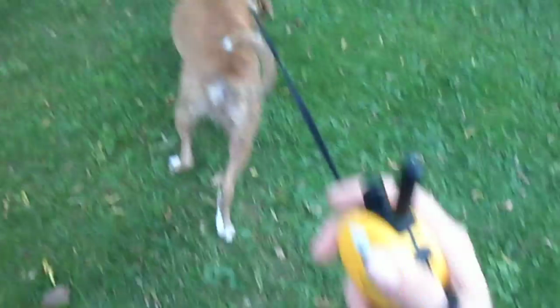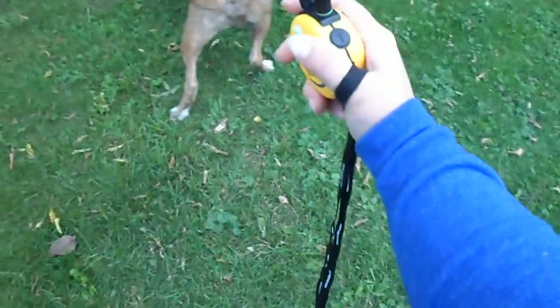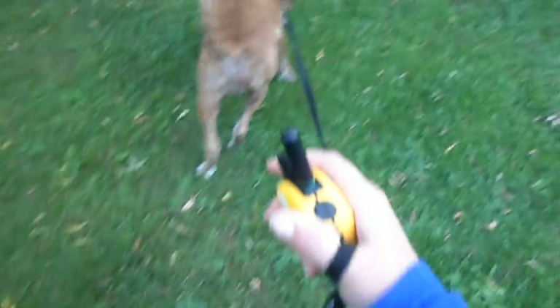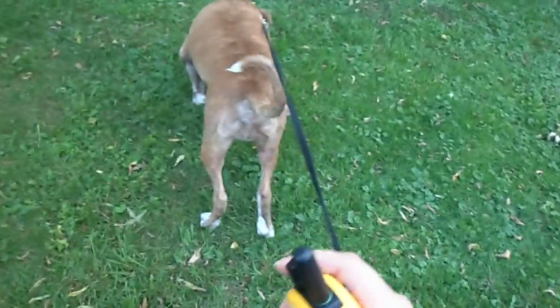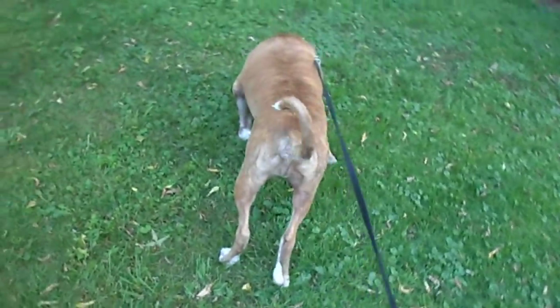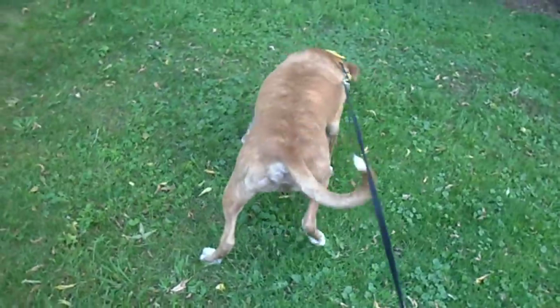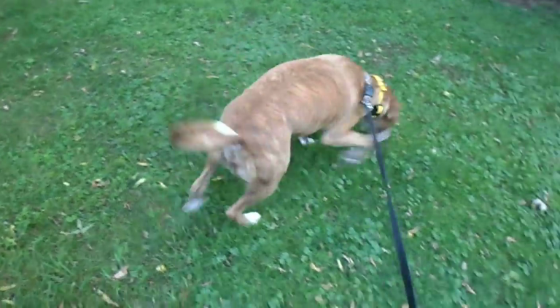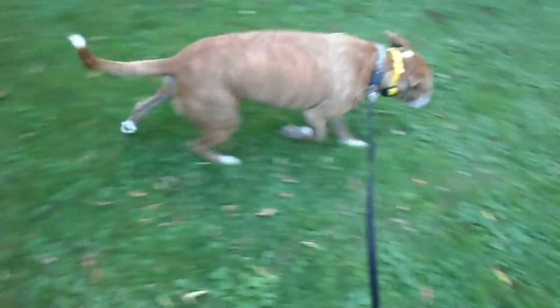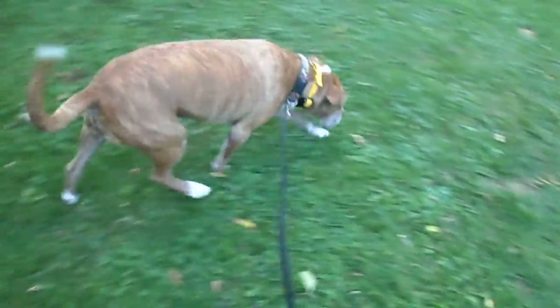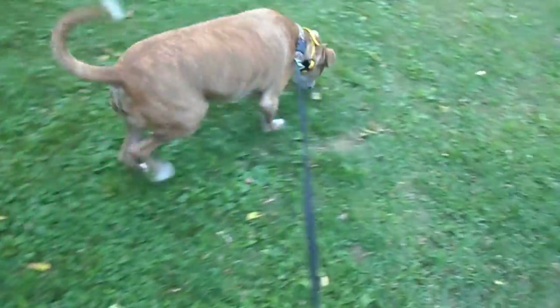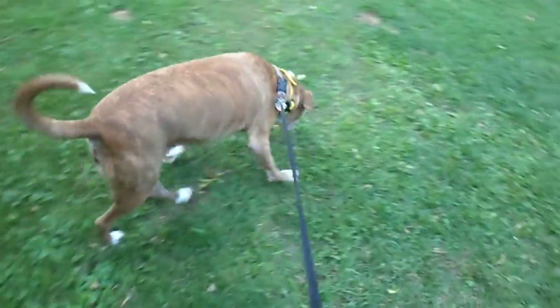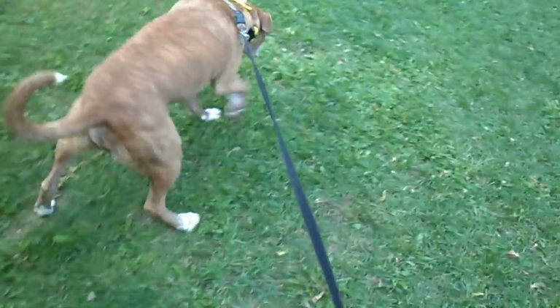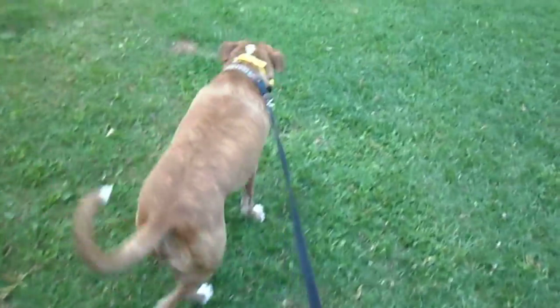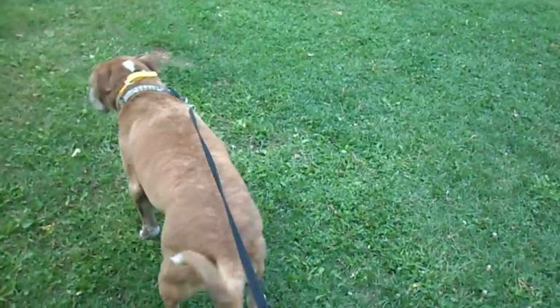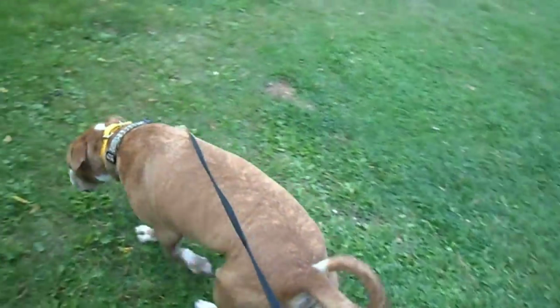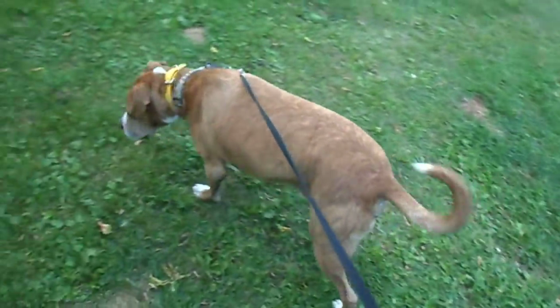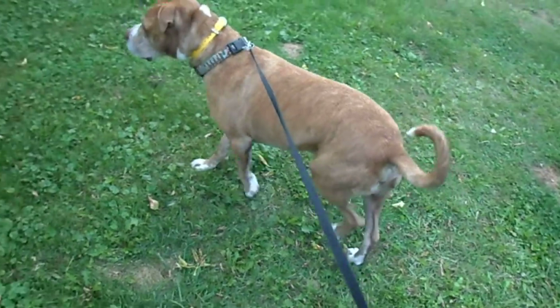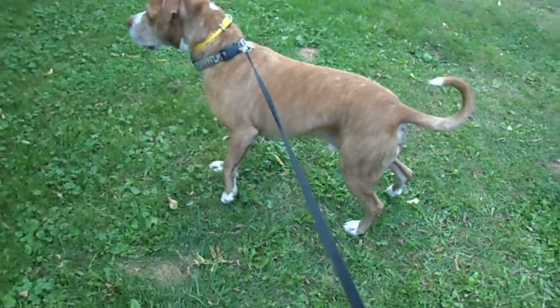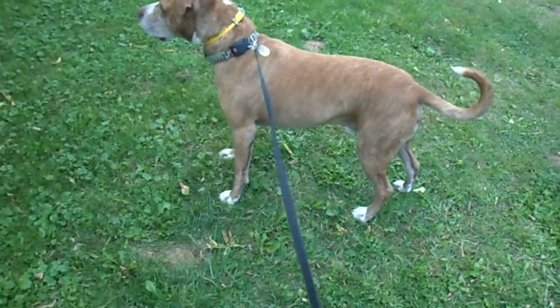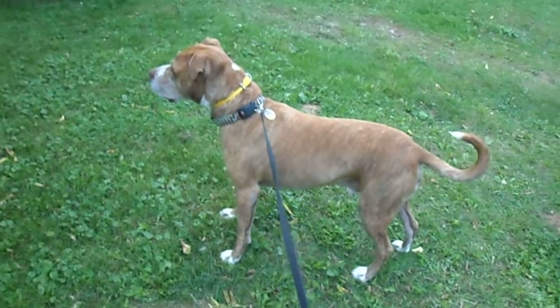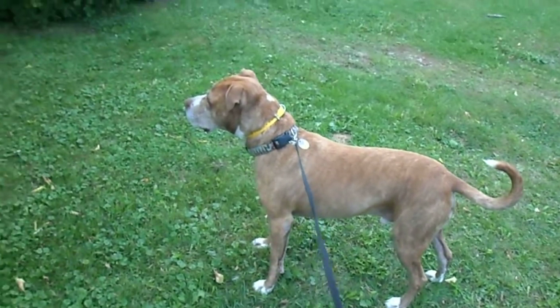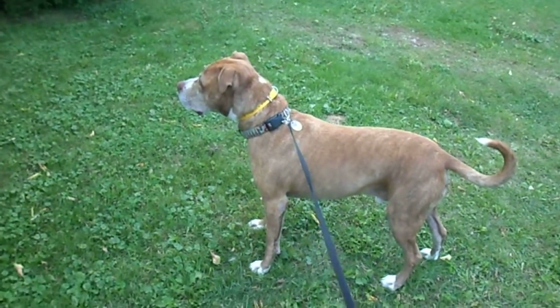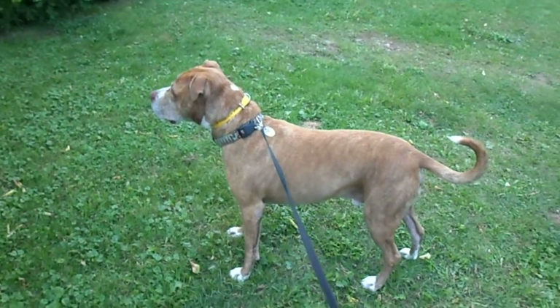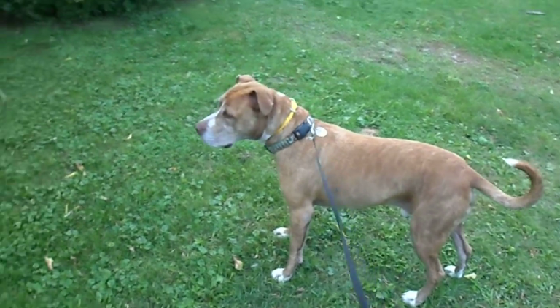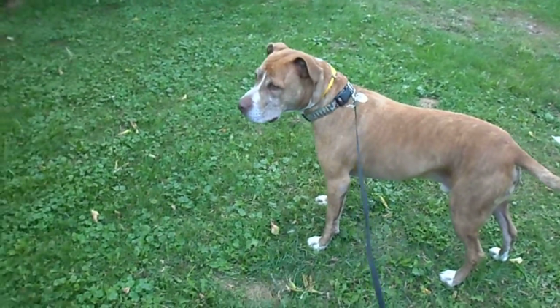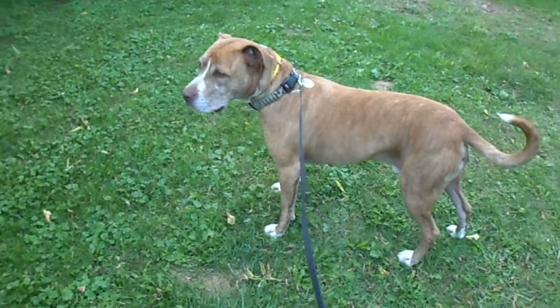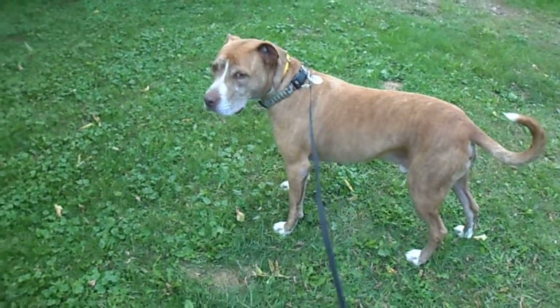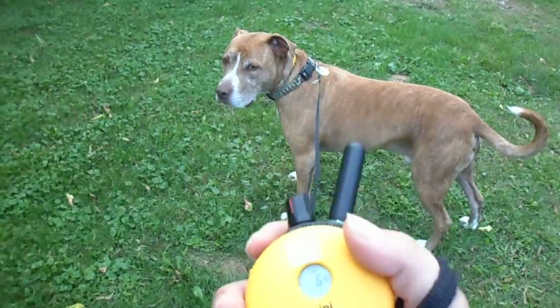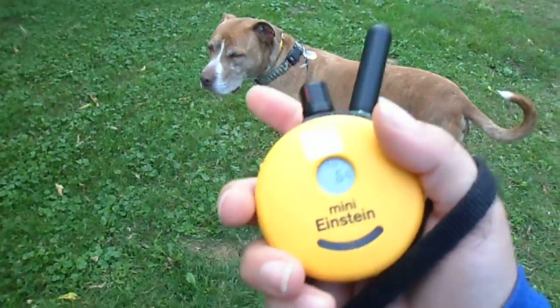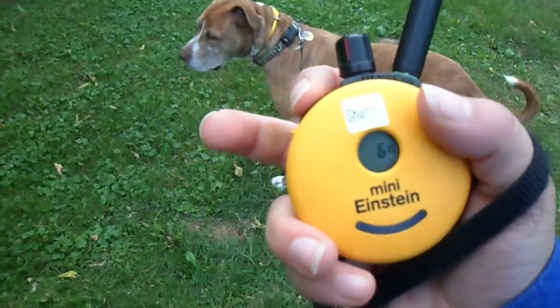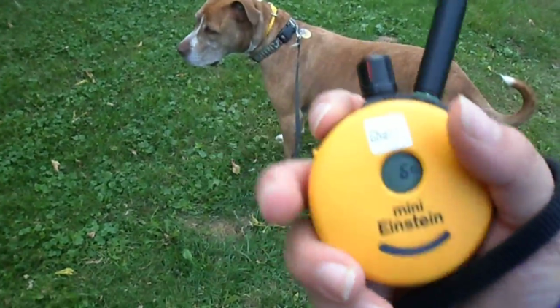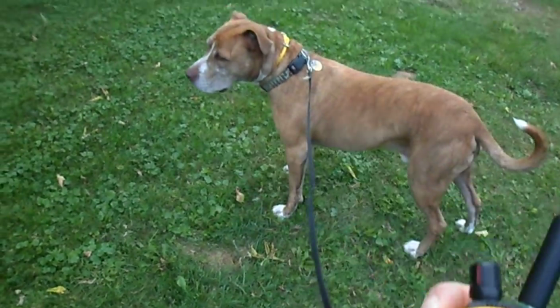So we've got him on just a short leash at first. We want him to be able to come back to us from 4 to 6 feet before we ask him to be on like a 10 or 20 foot line. So all we're going to do is just let him get a little distracted, call him, apply remote collar pressure.